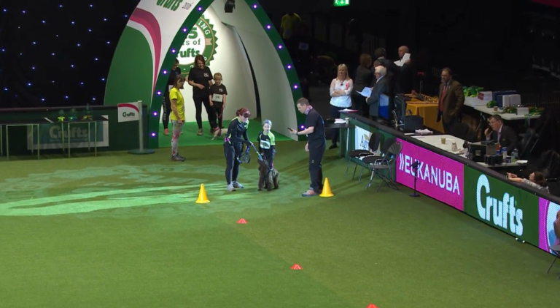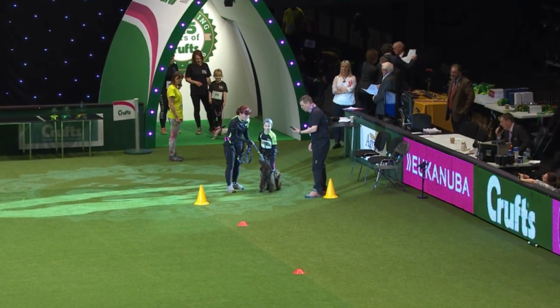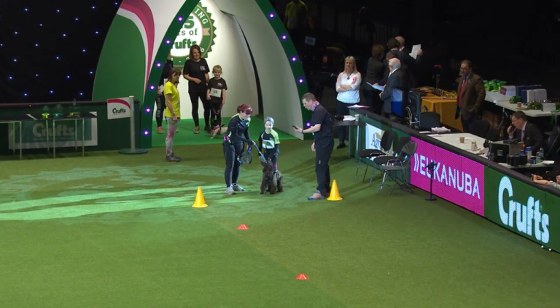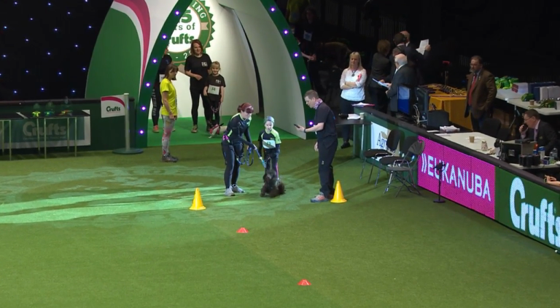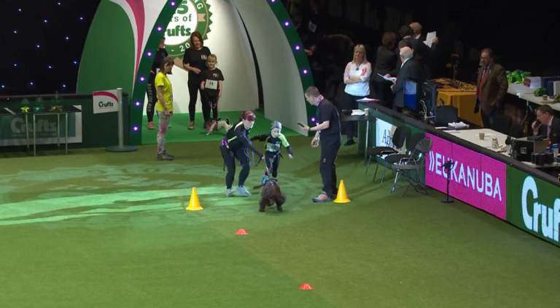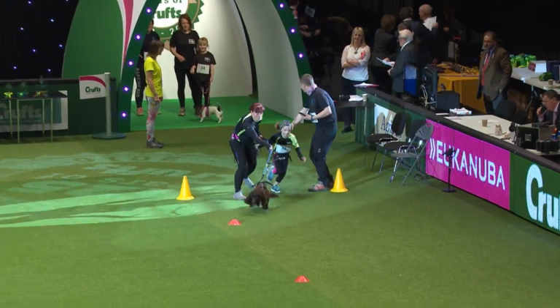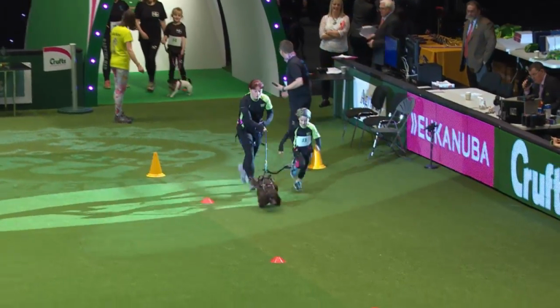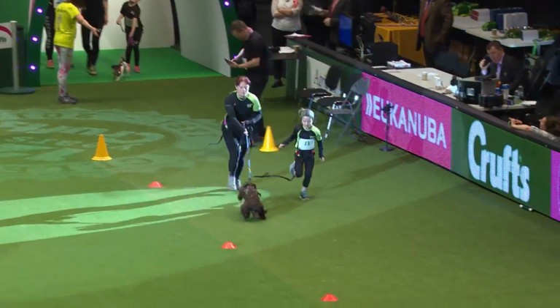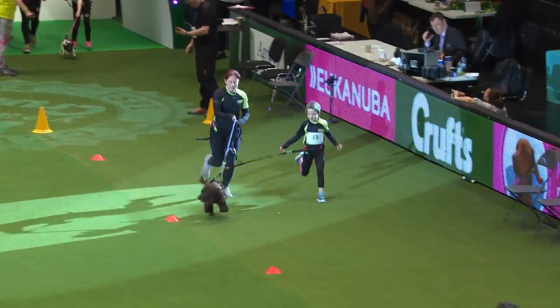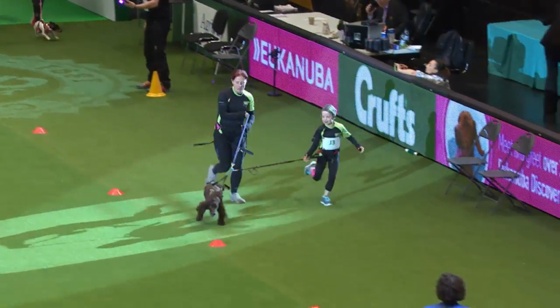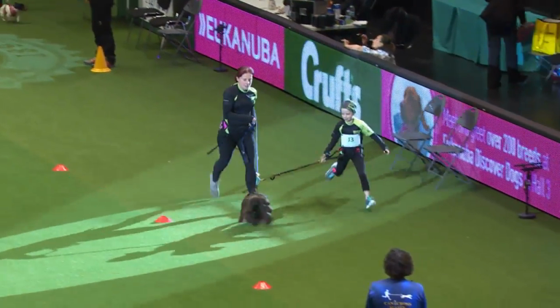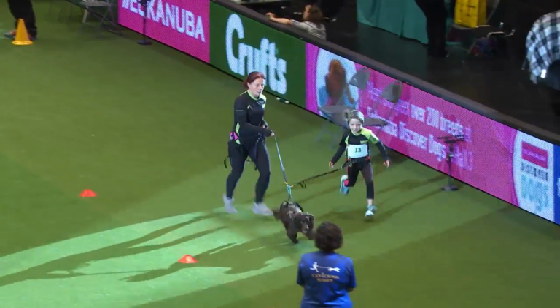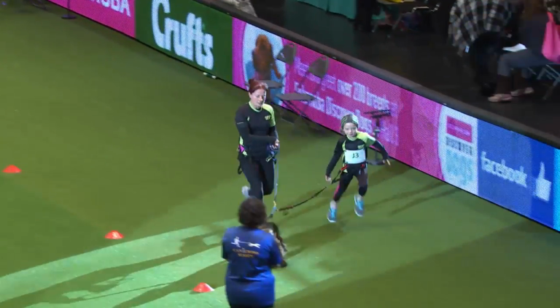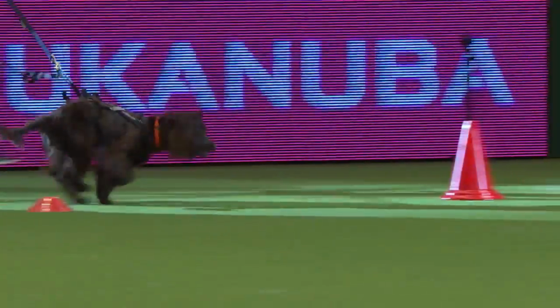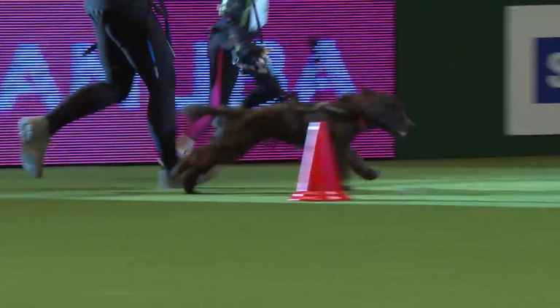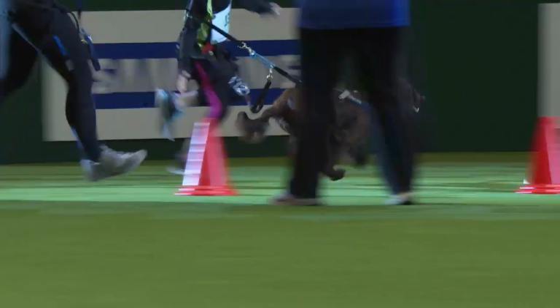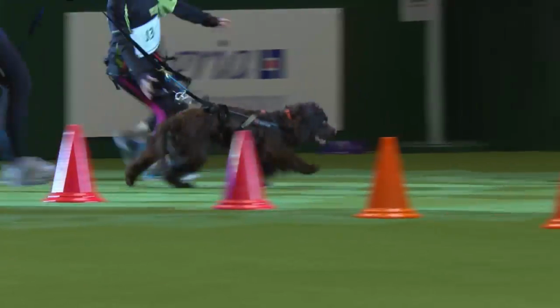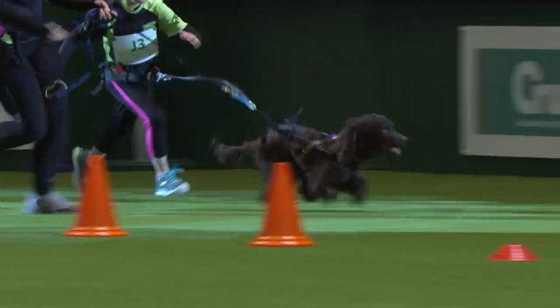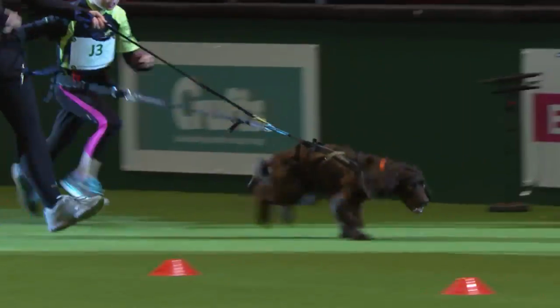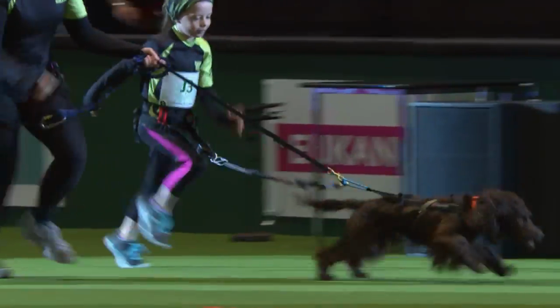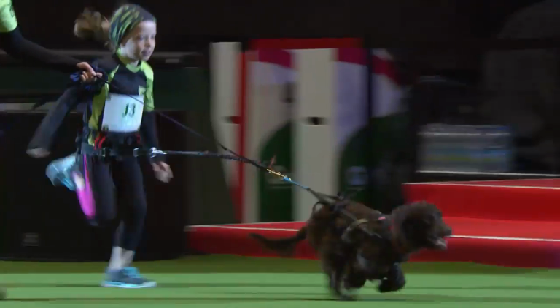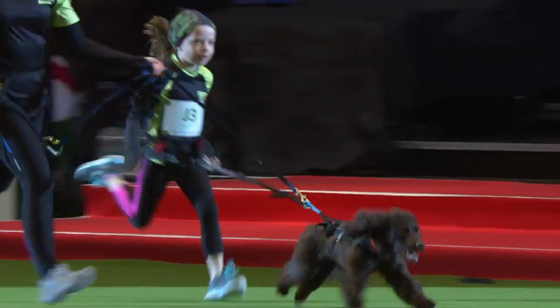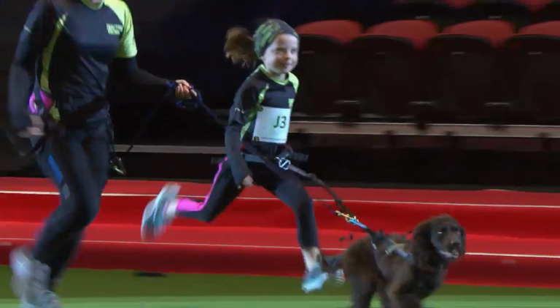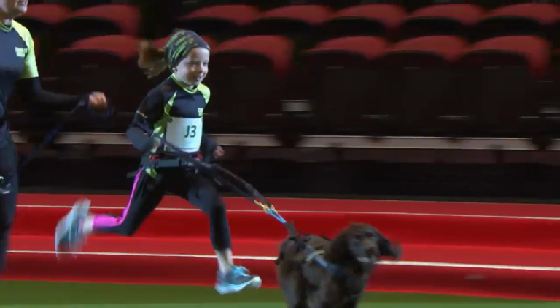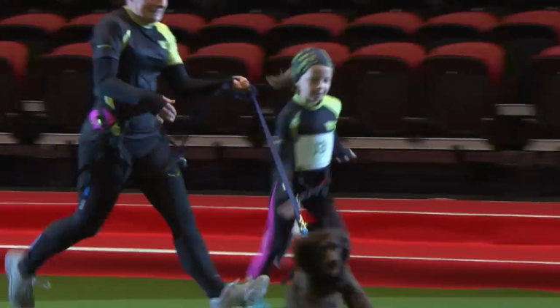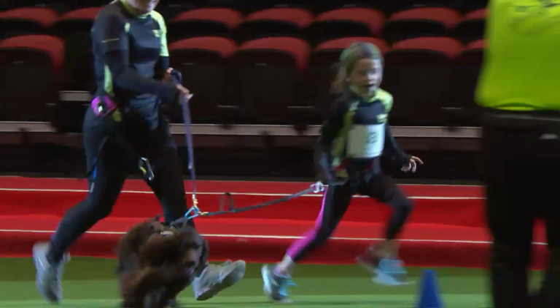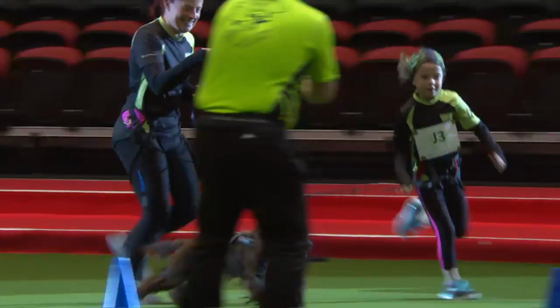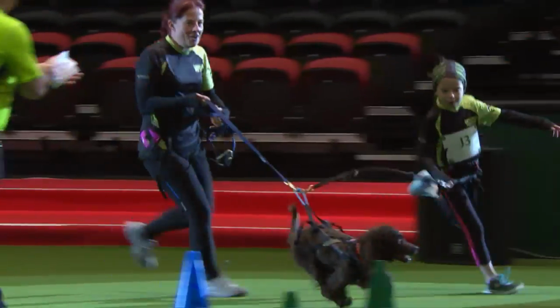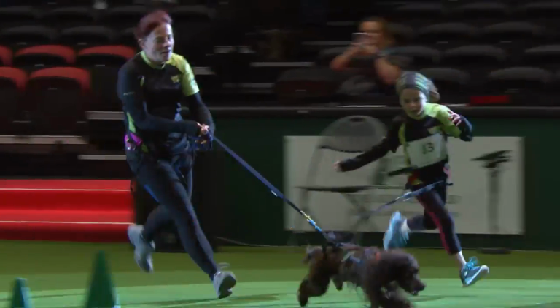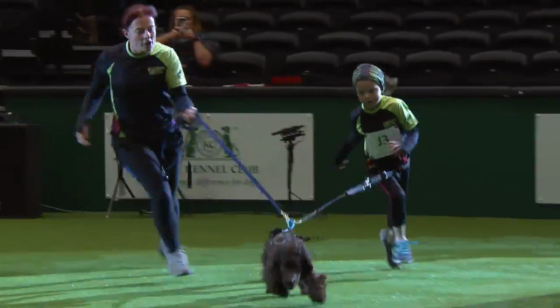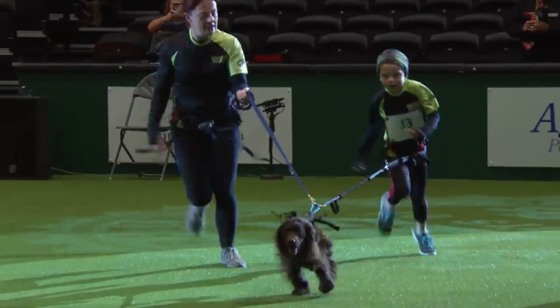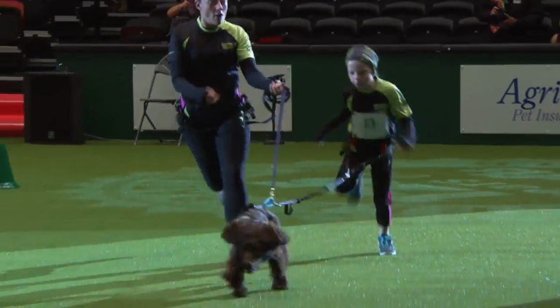Now we have got Taylor Lyon, running with her own dog Elliot. She's known Elliot since he was three weeks old, and Taylor looks after him and trains him all on her own — this is her dog. Taylor is a really talented little runner. Well done Taylor, beautiful.